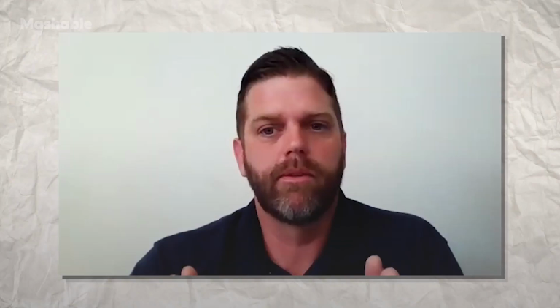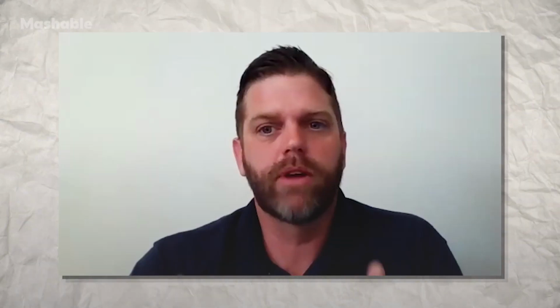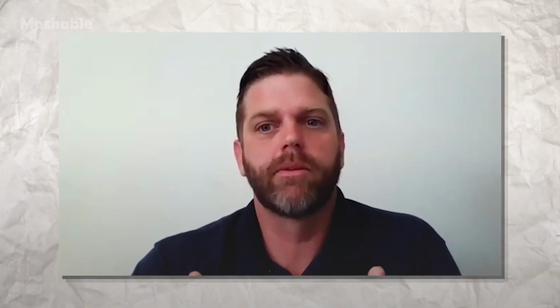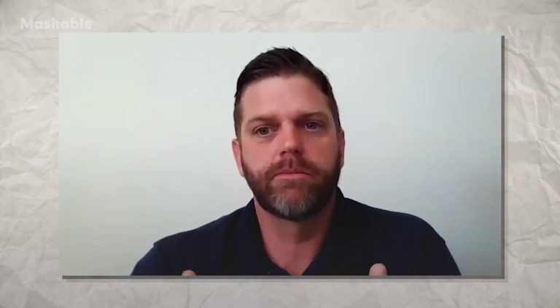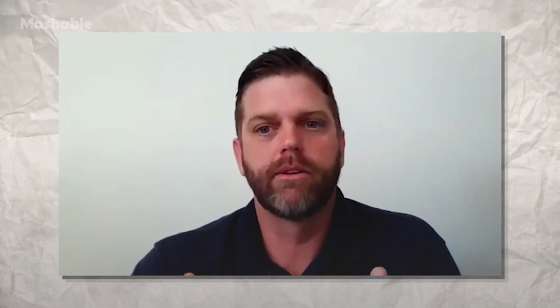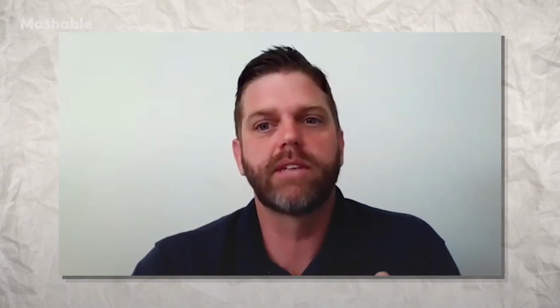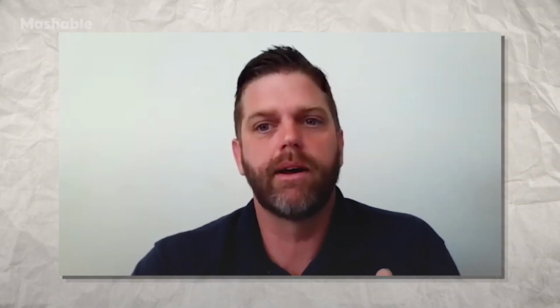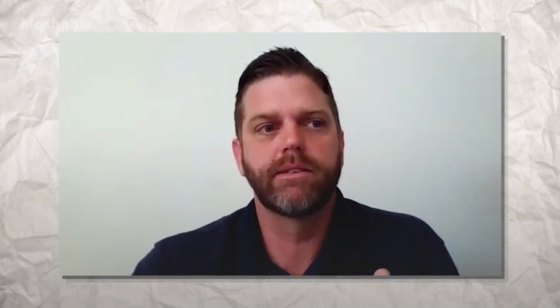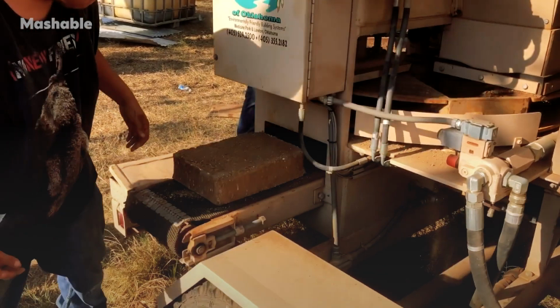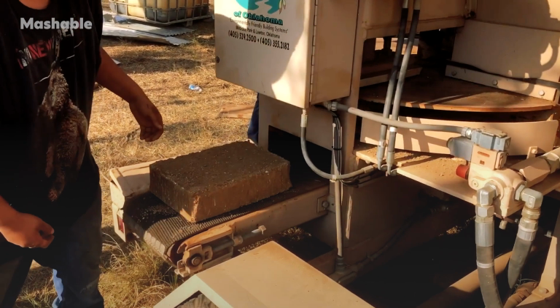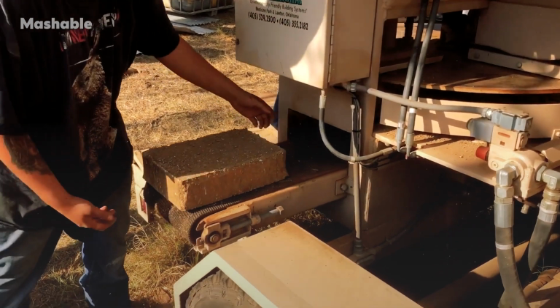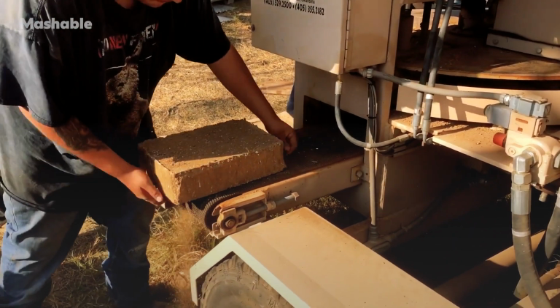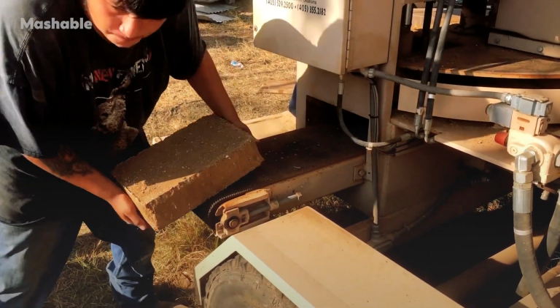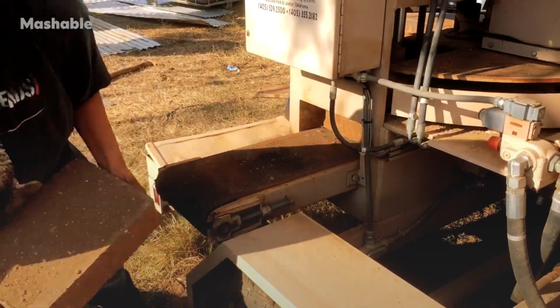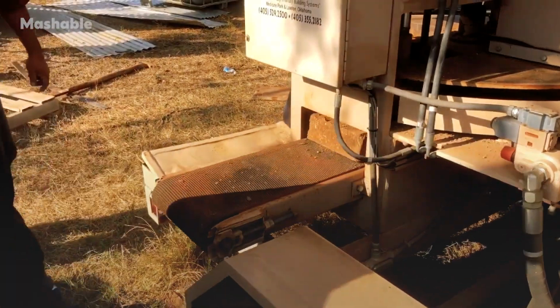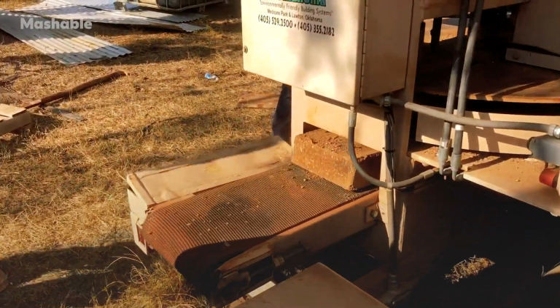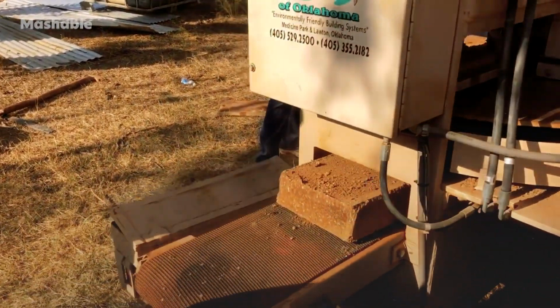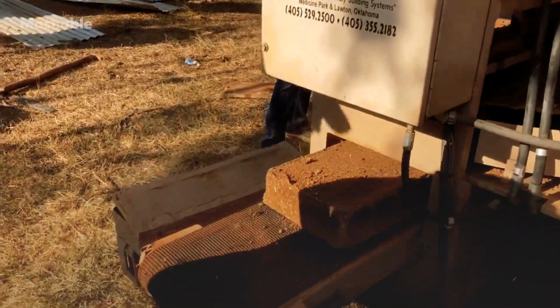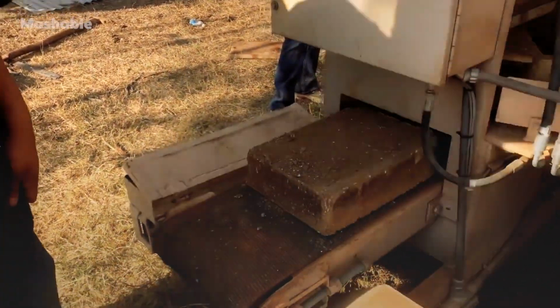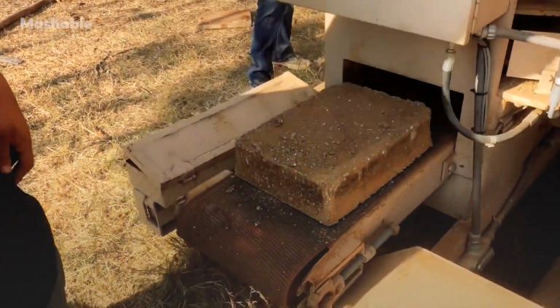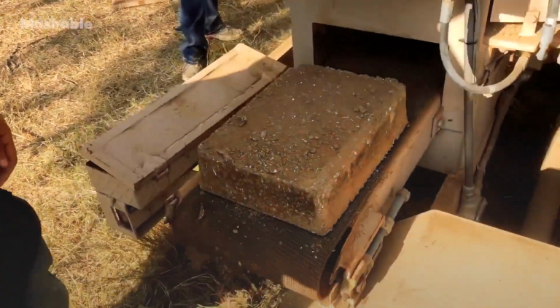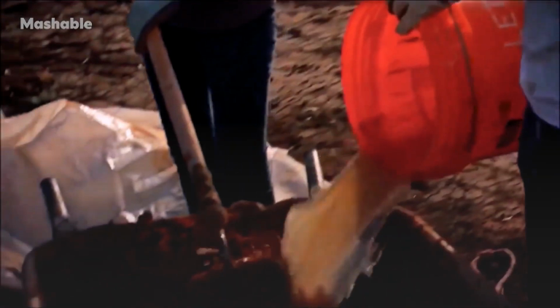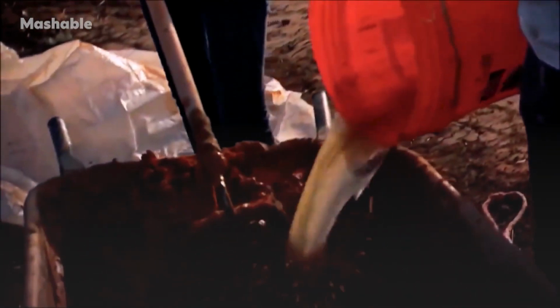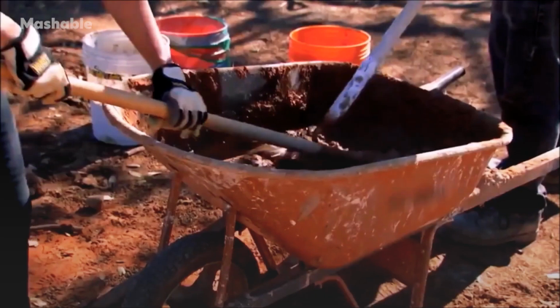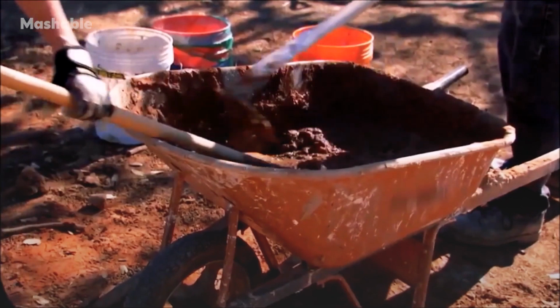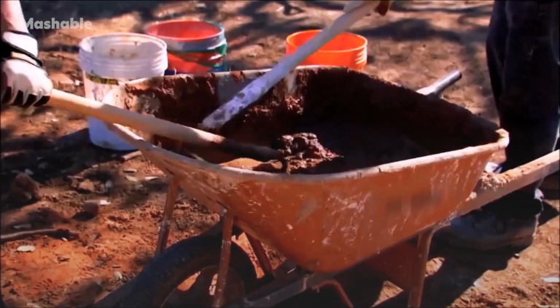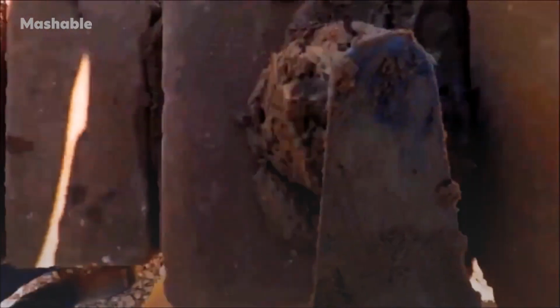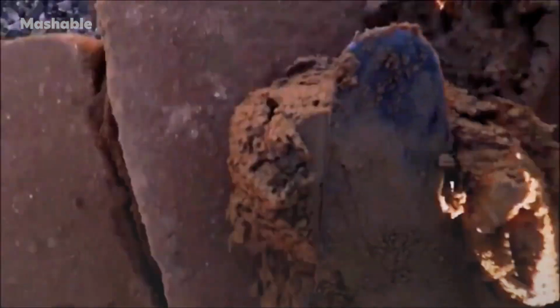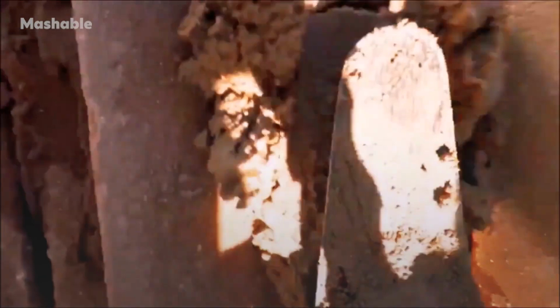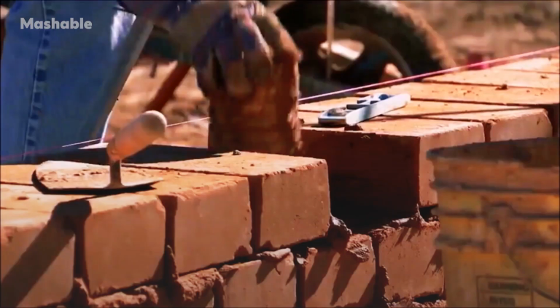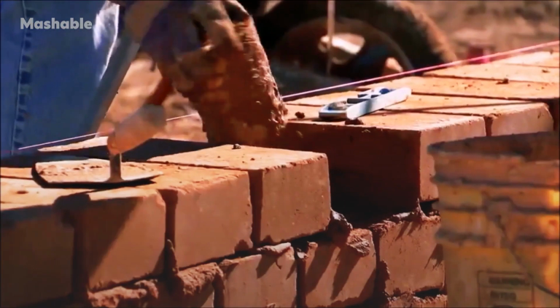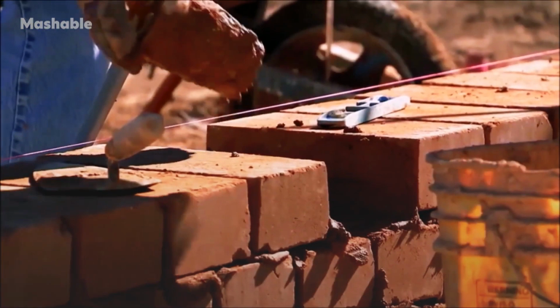There are two types of compressed earthblock. There's unstabilized, which is just pure dirt. You can take it right out of the ground, throw it in the machine, and a block comes out. The clay that's in it is the natural binder. We've been doing this for thousands of years.